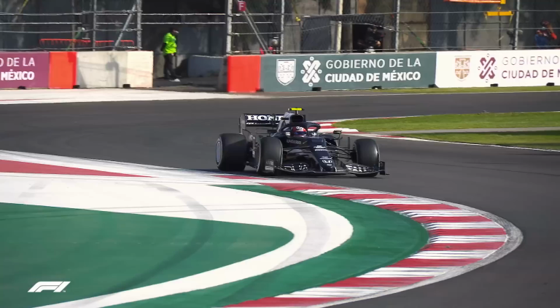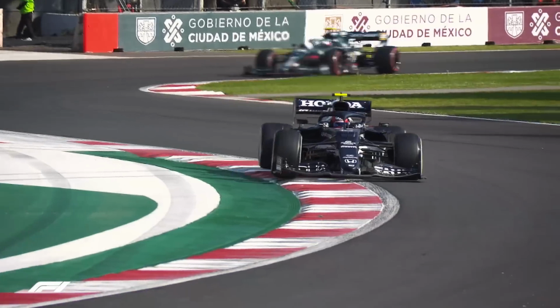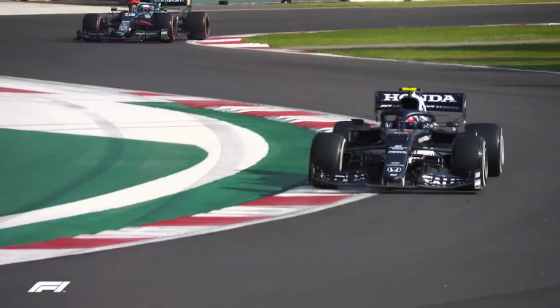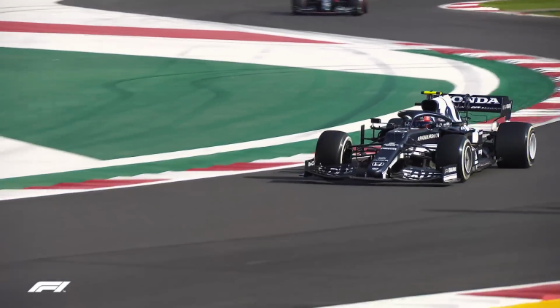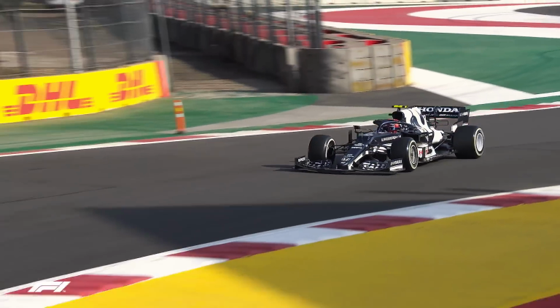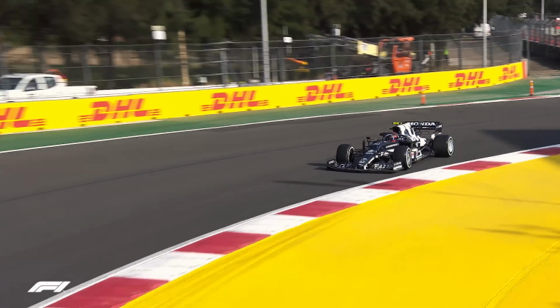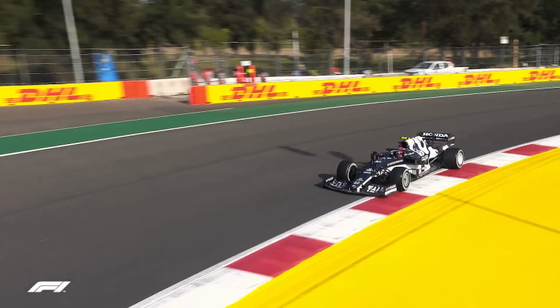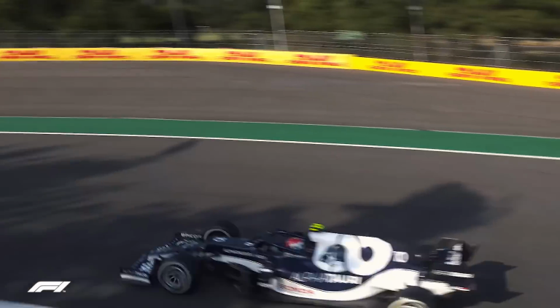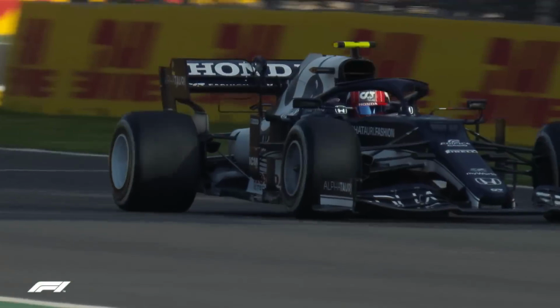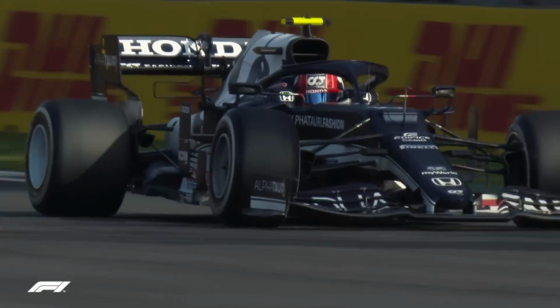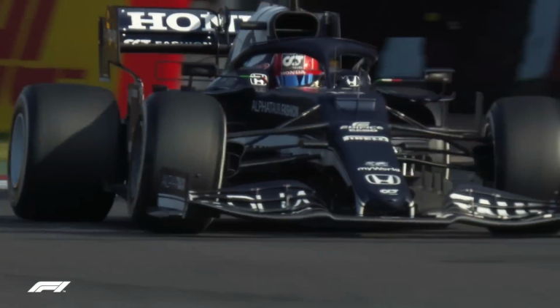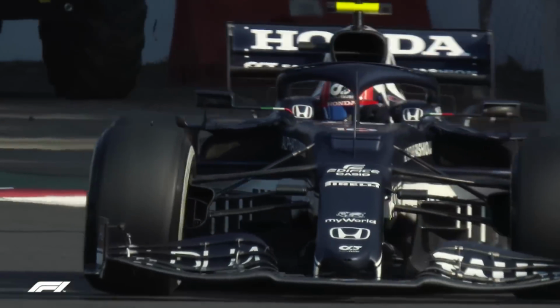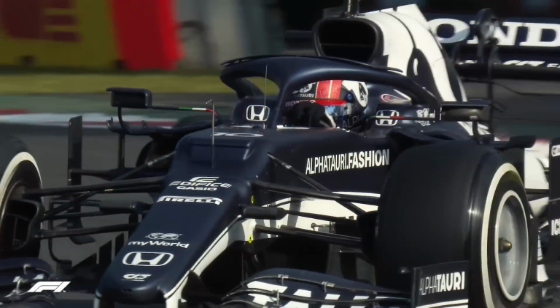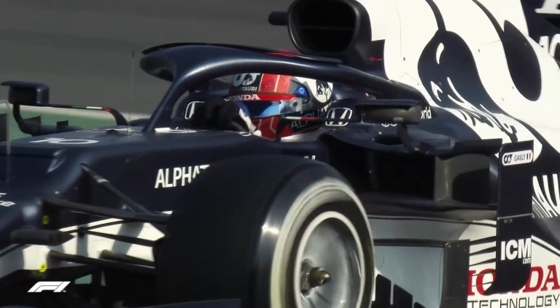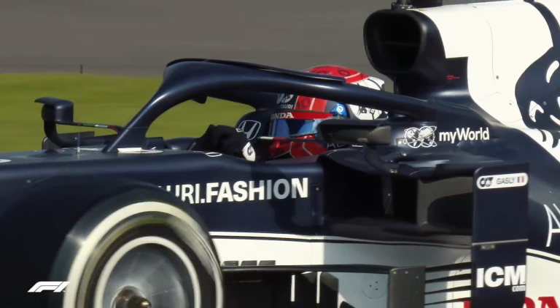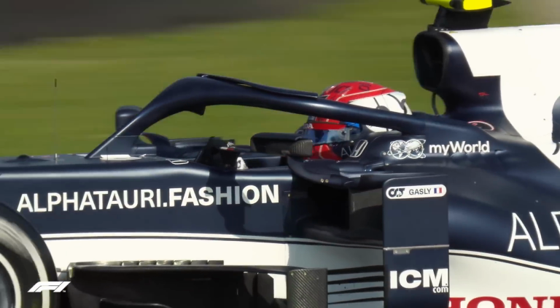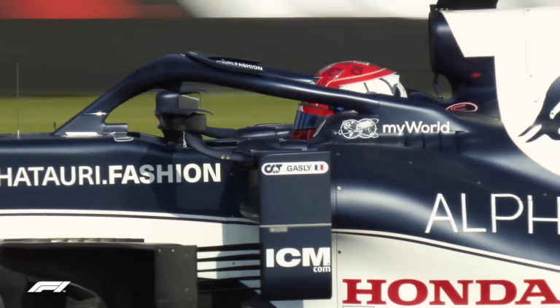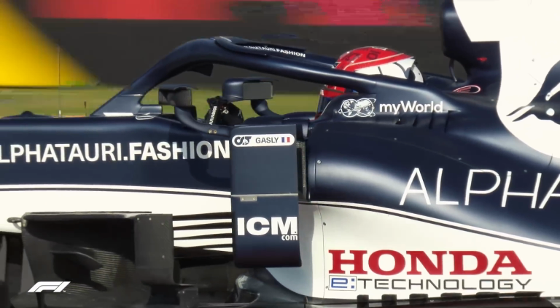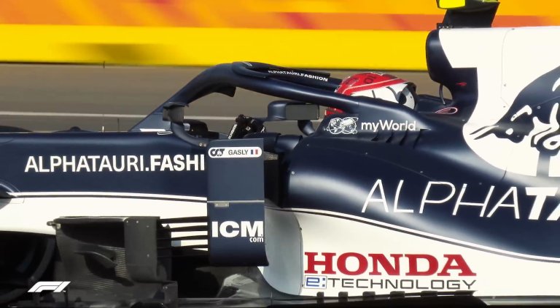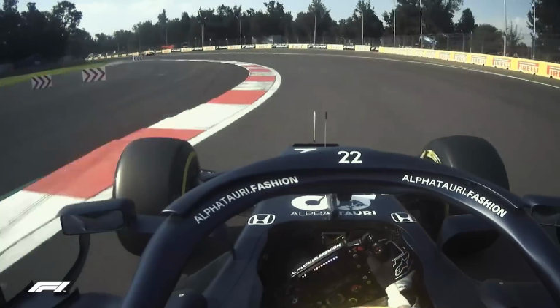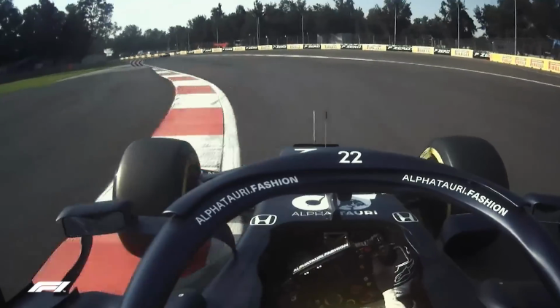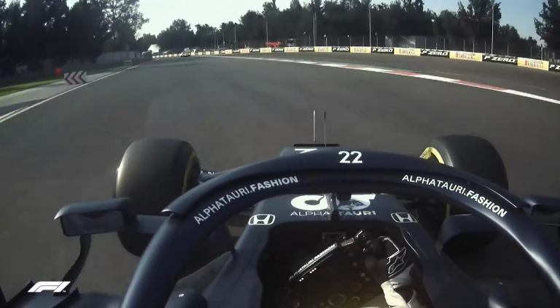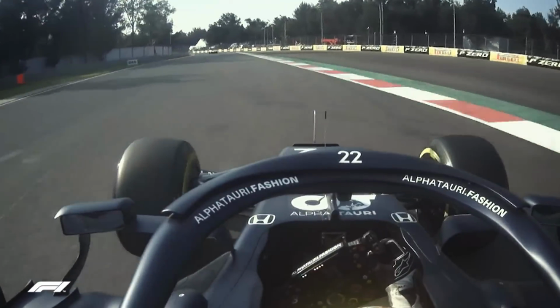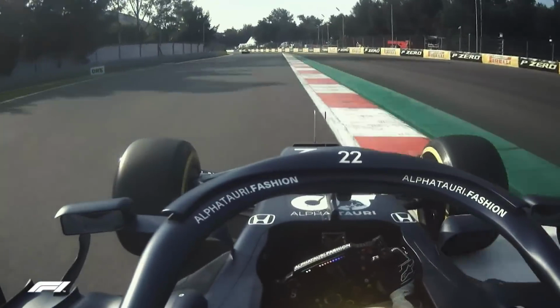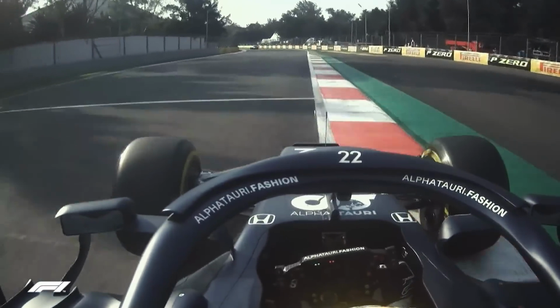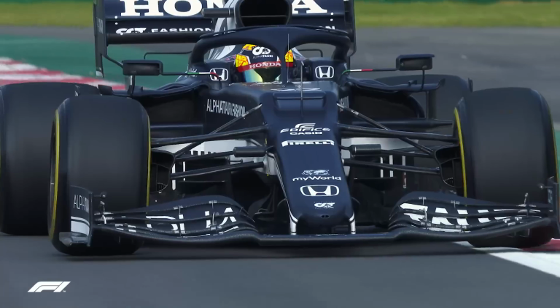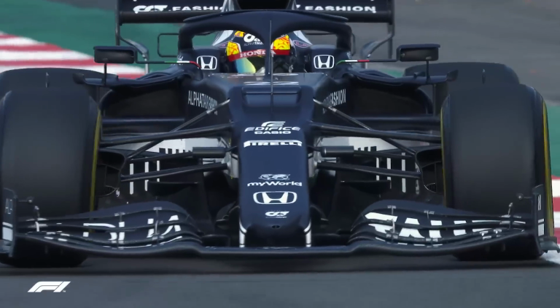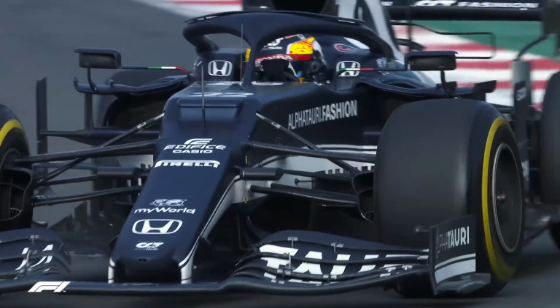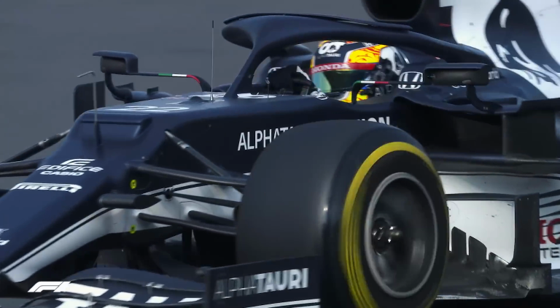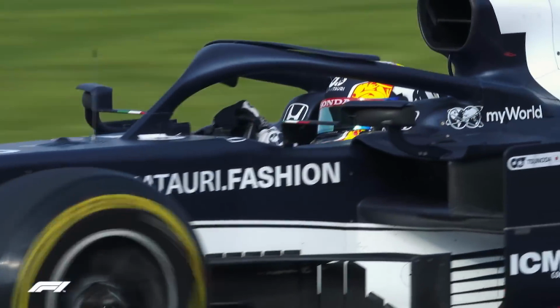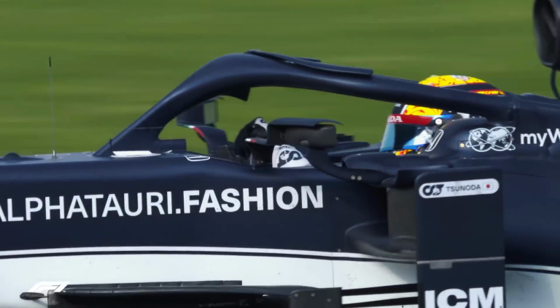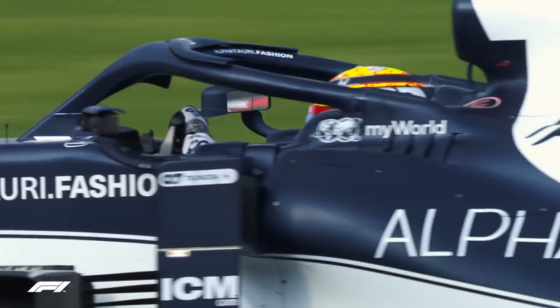Pierre Gasly continued his impressive run, finishing P6, with teammate Yuki Tsunoda some two-tenths further back.